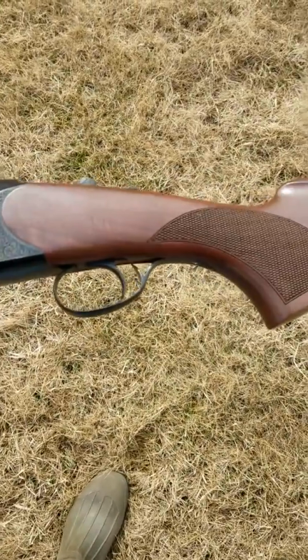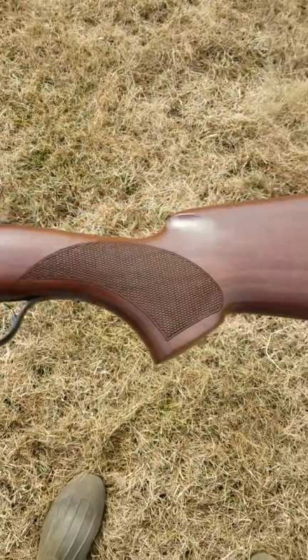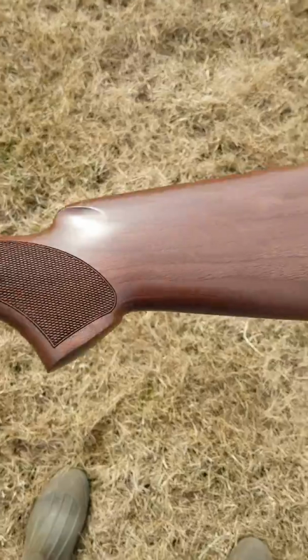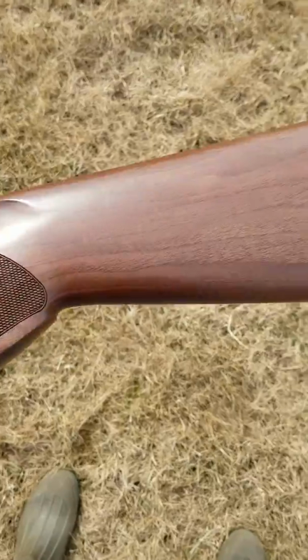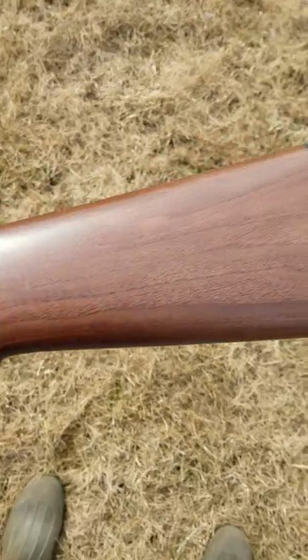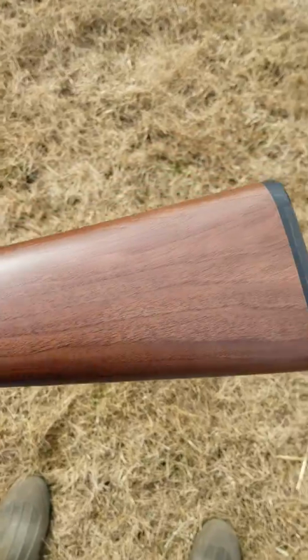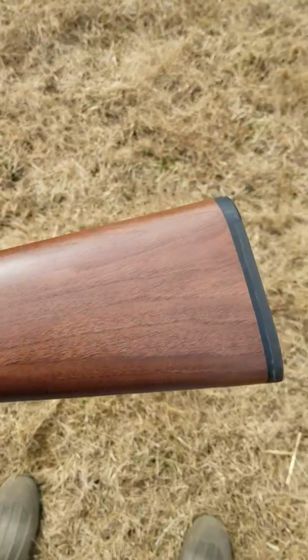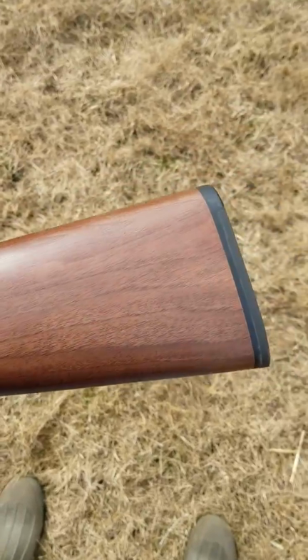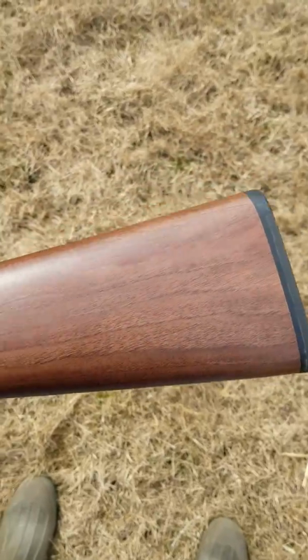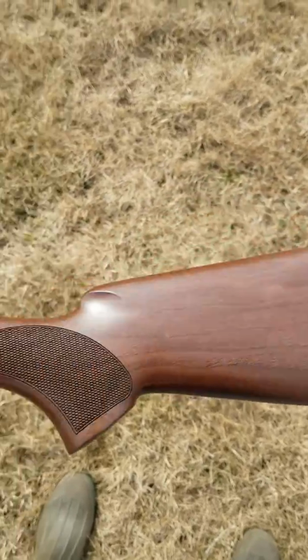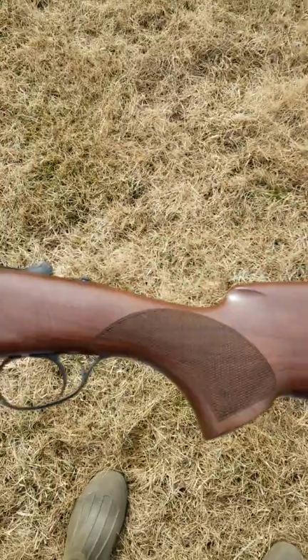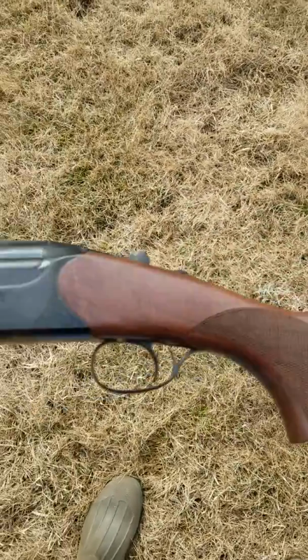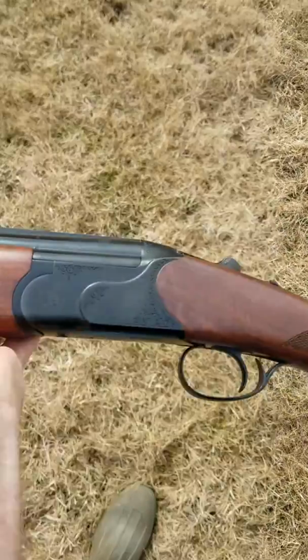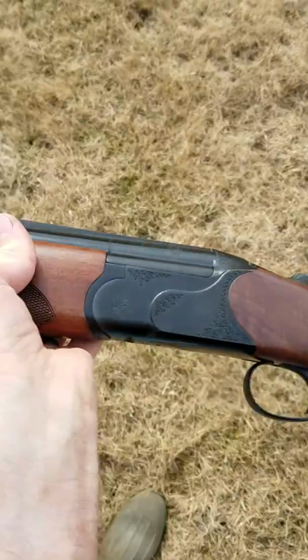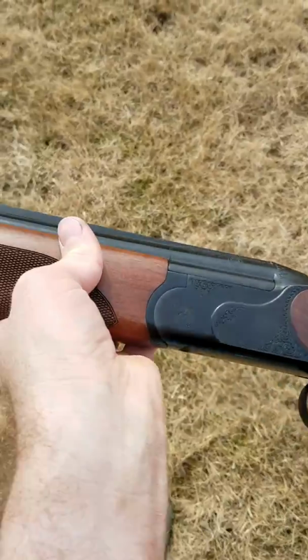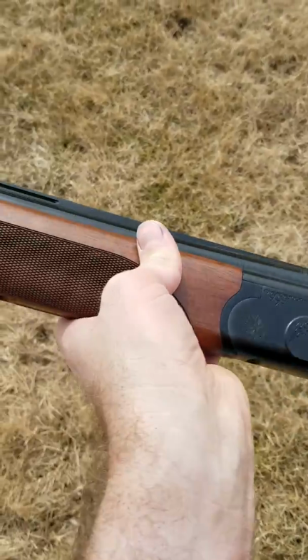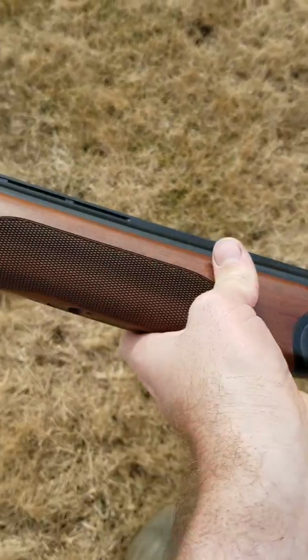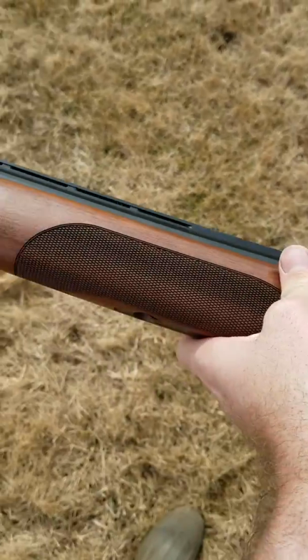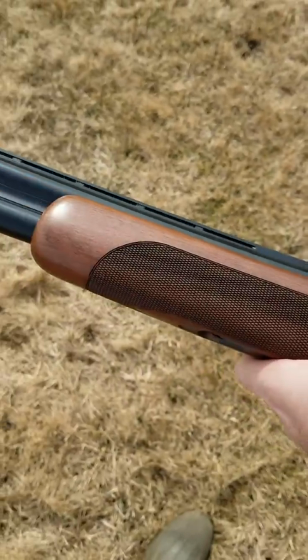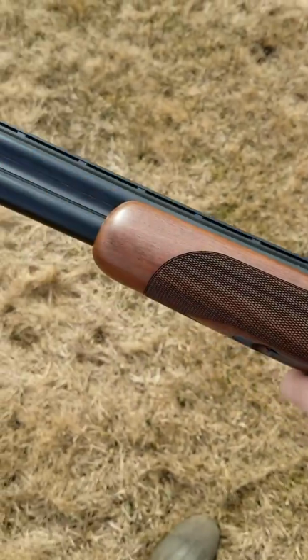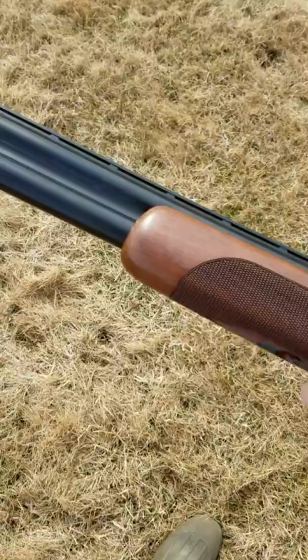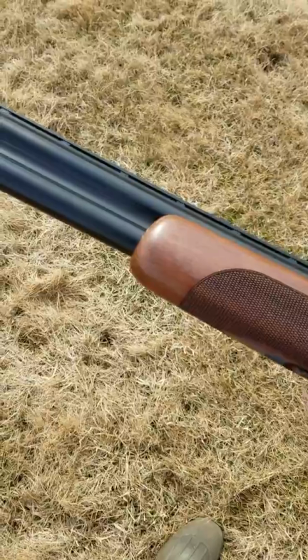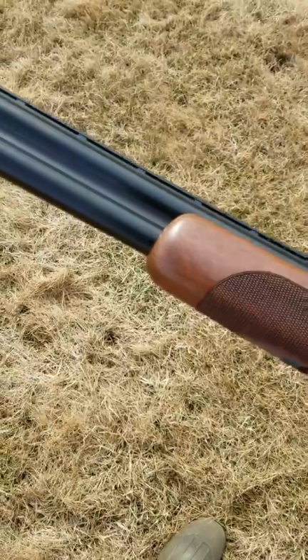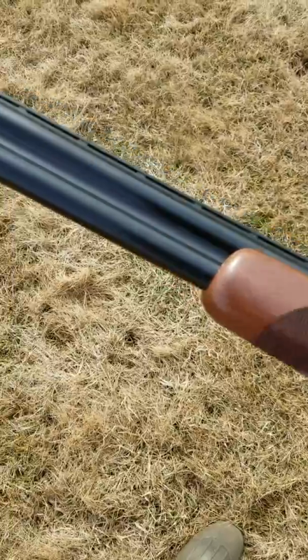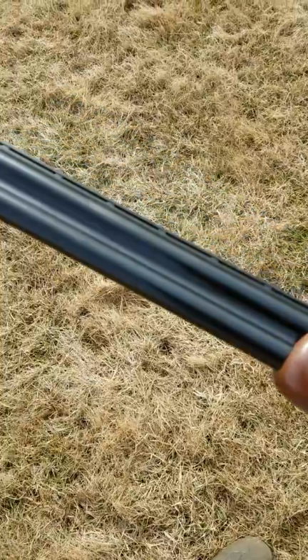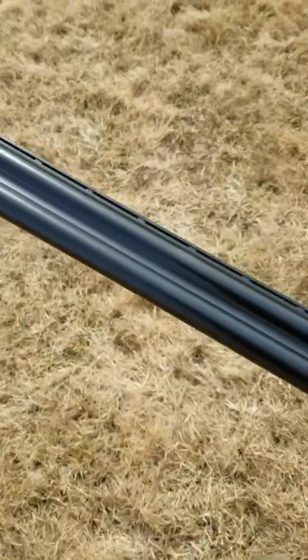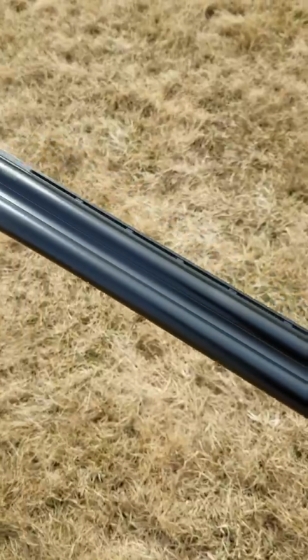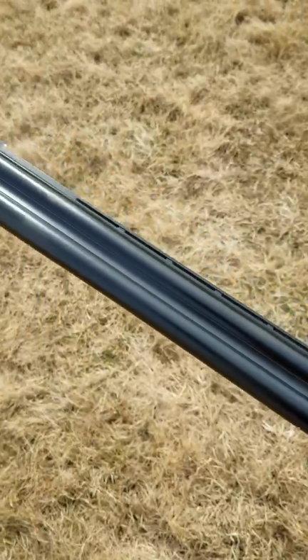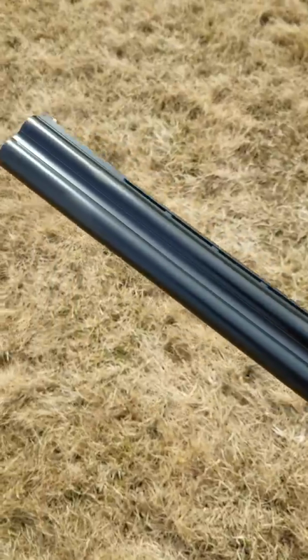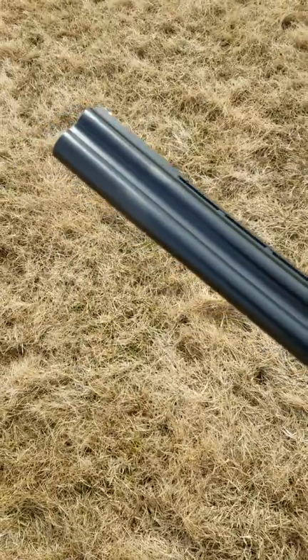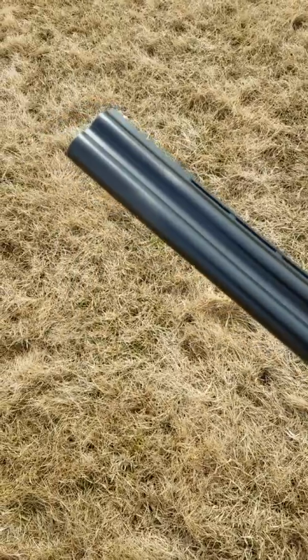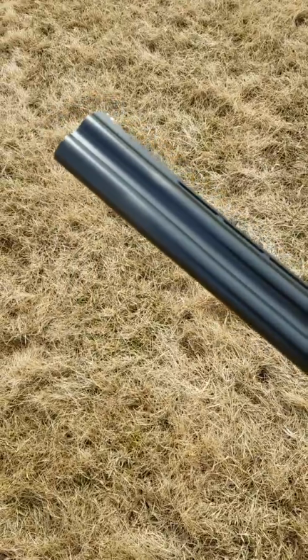Closer look at the CZ USA Teal — very nice gun for what it costs.